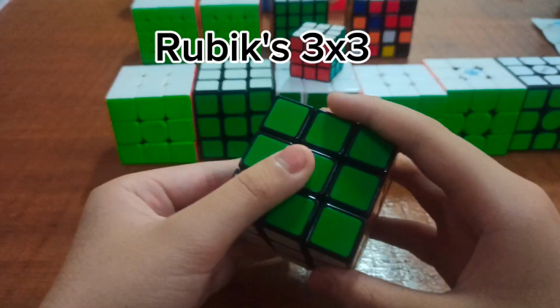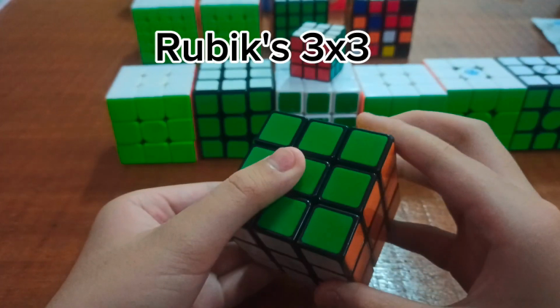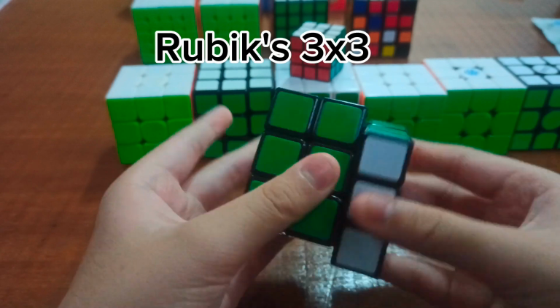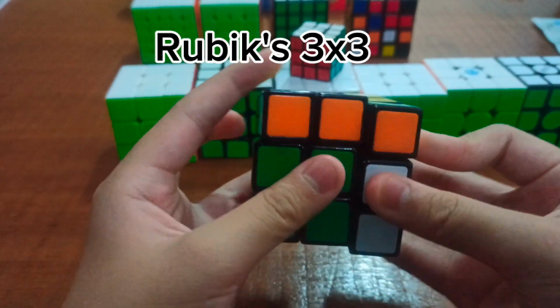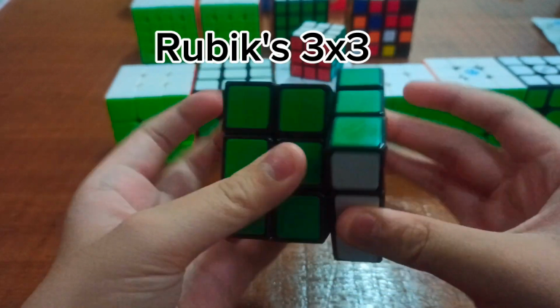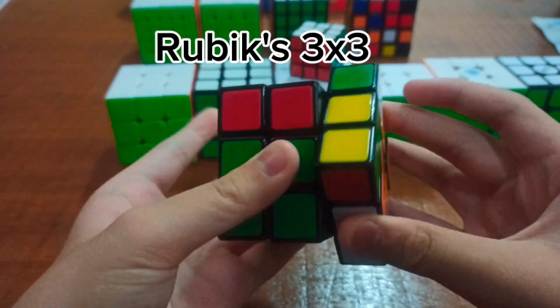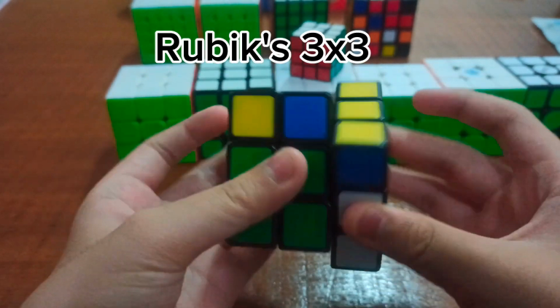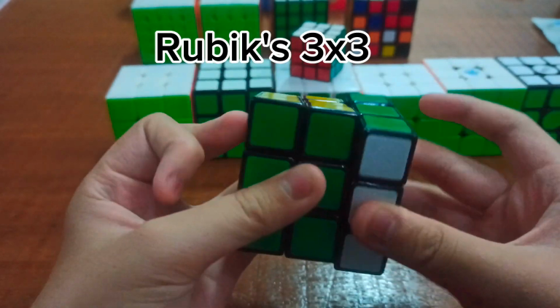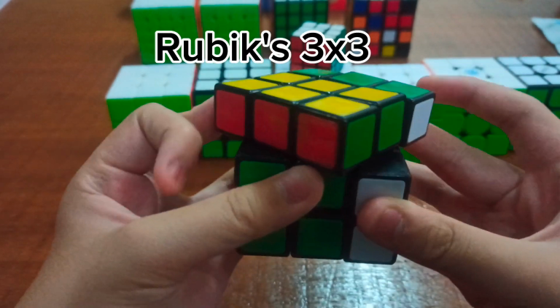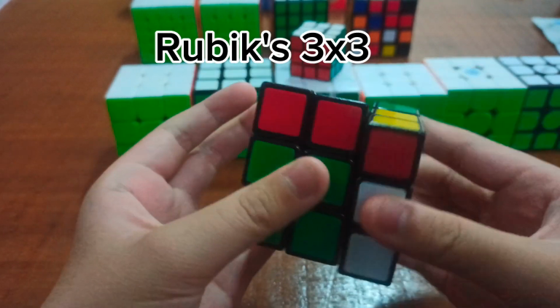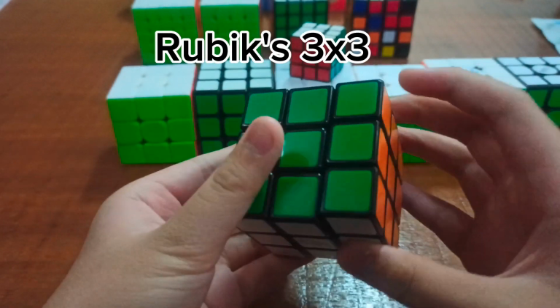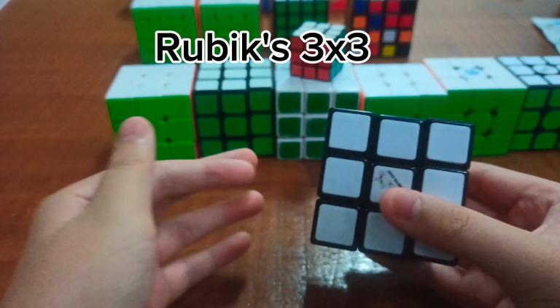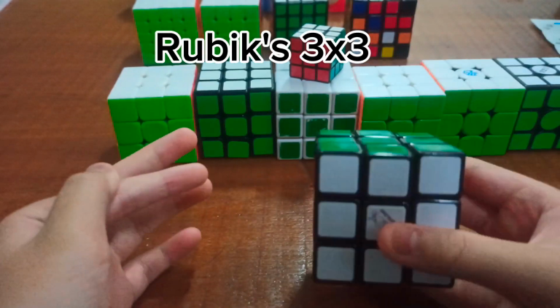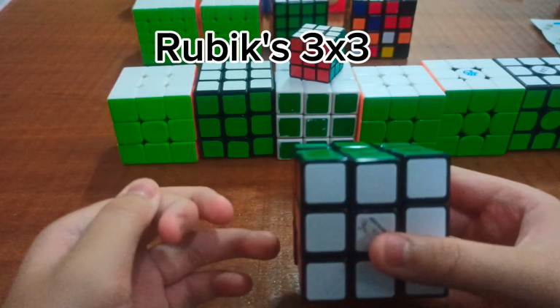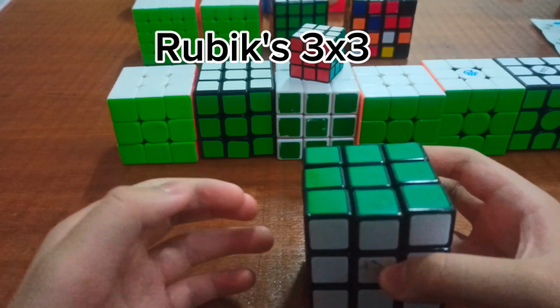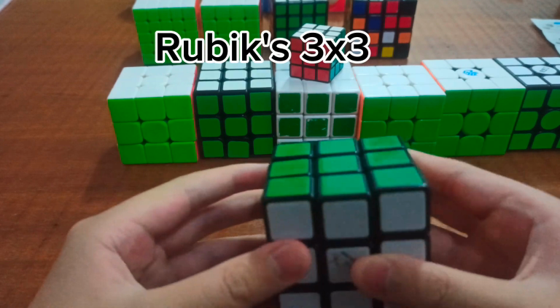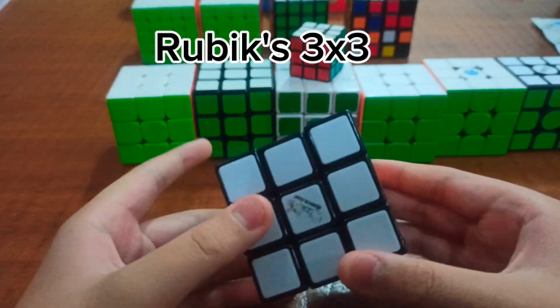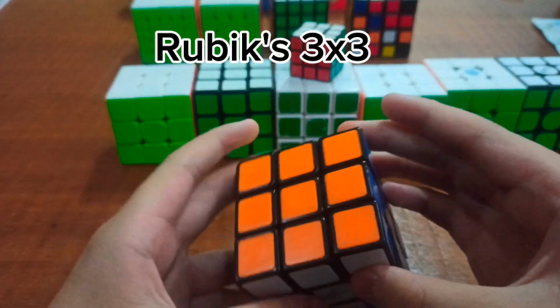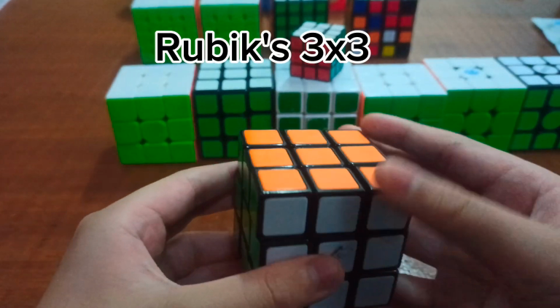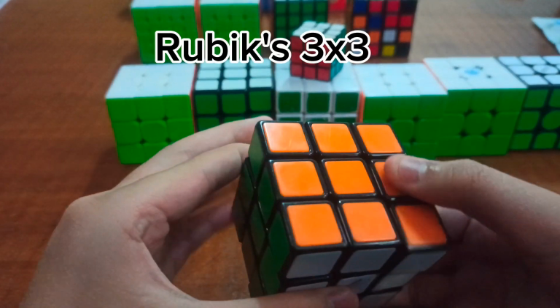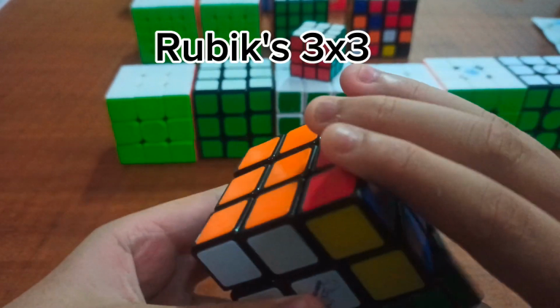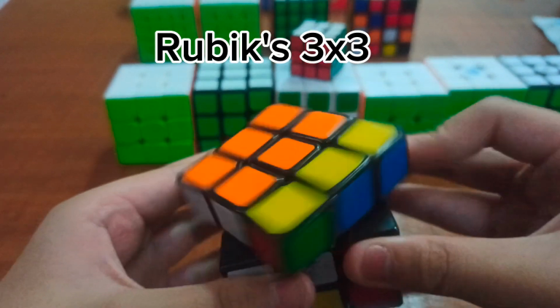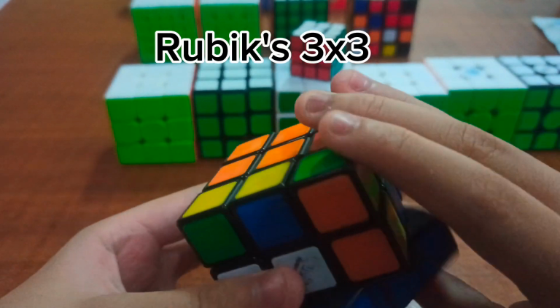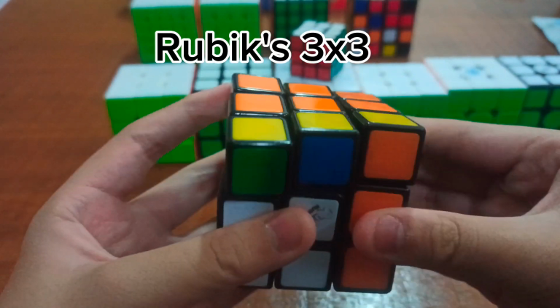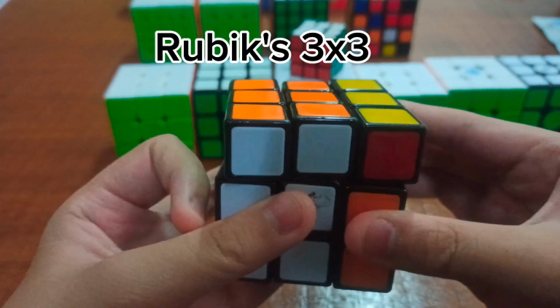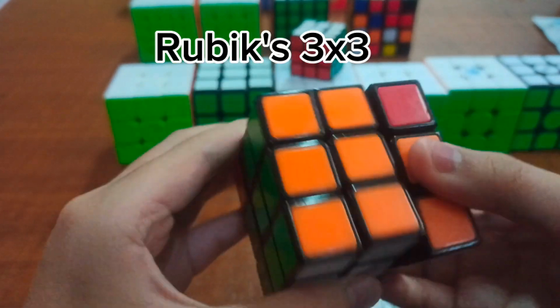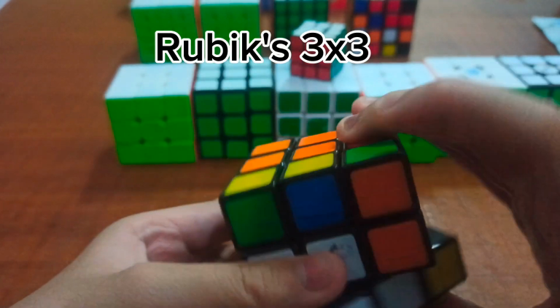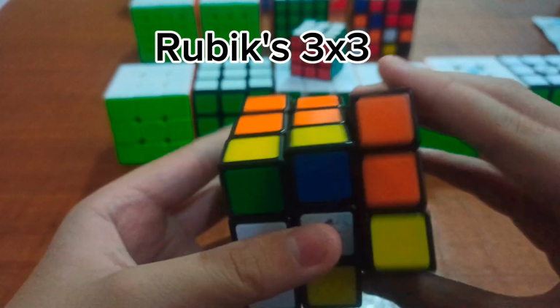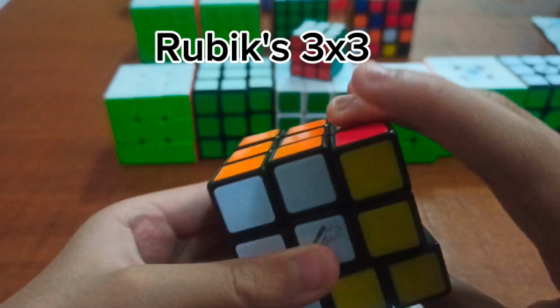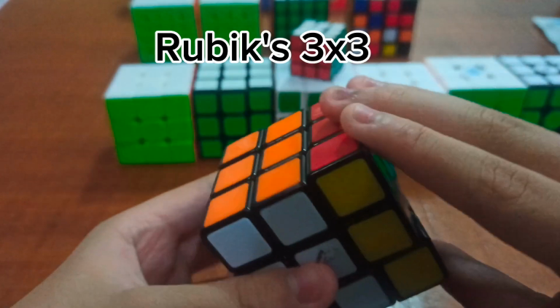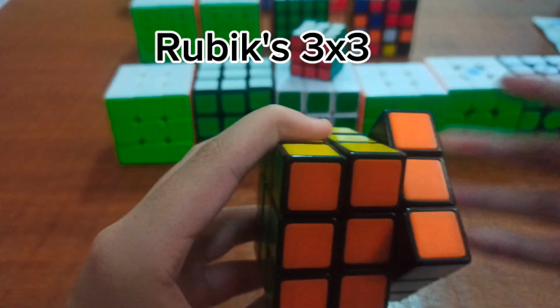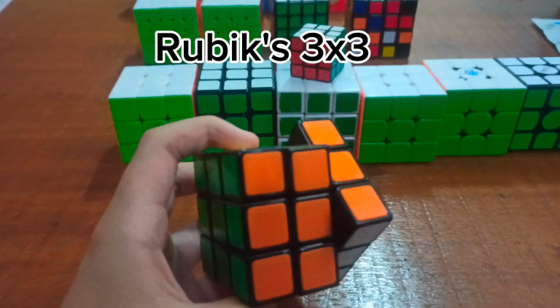Now on to the 3x3s. Starting off with the Rubik's 3x3 — this is my oldest one that I currently have. I do have older ones, but they've since been lost, so I can't really find them.